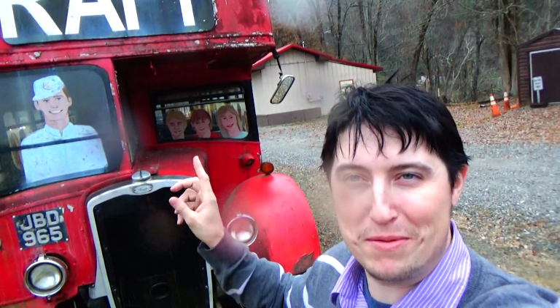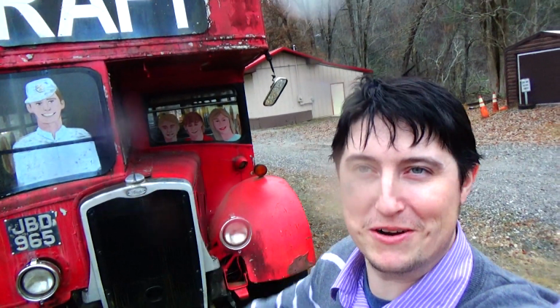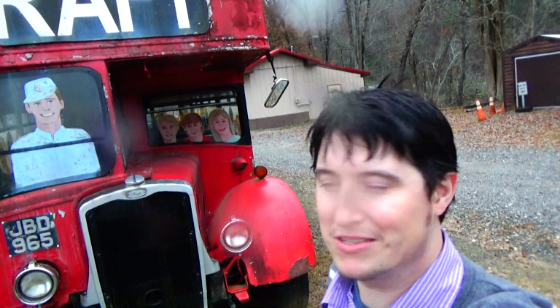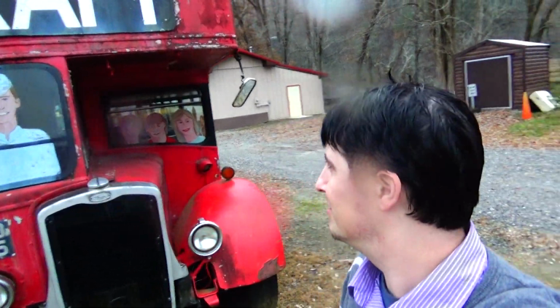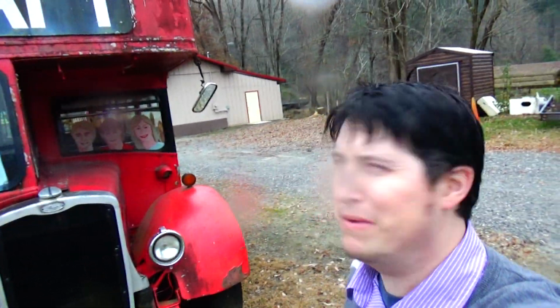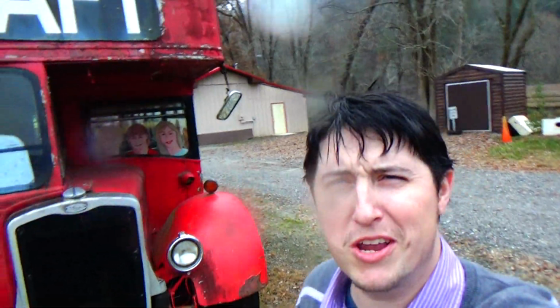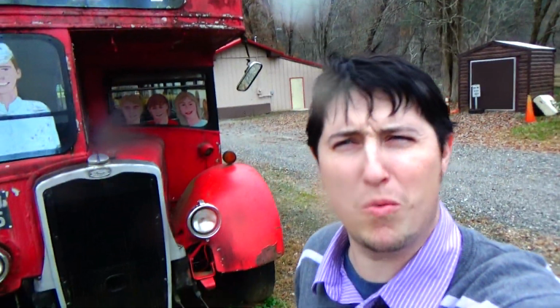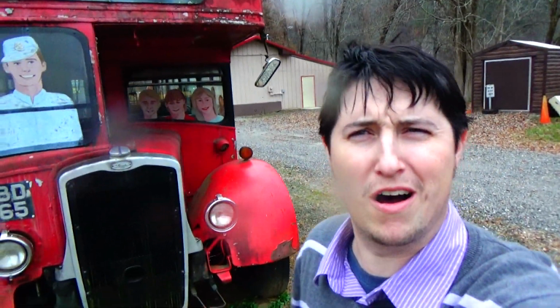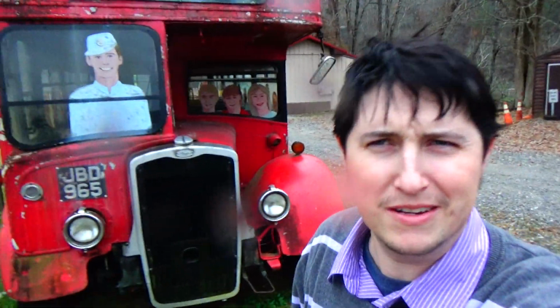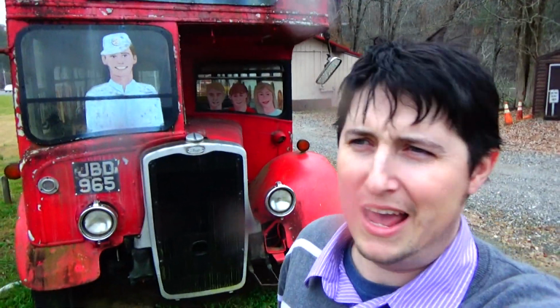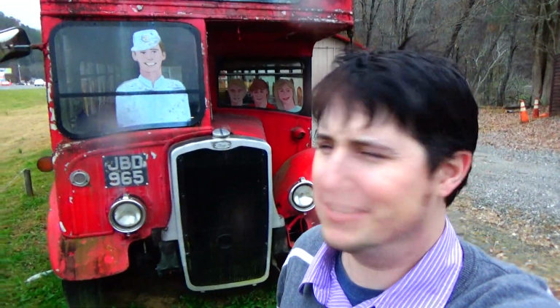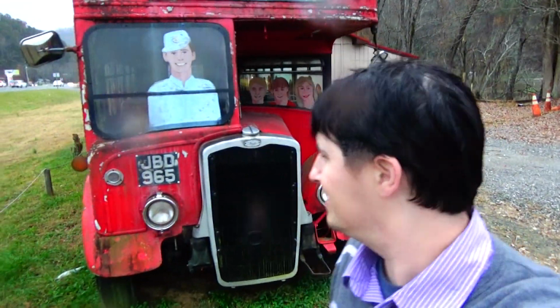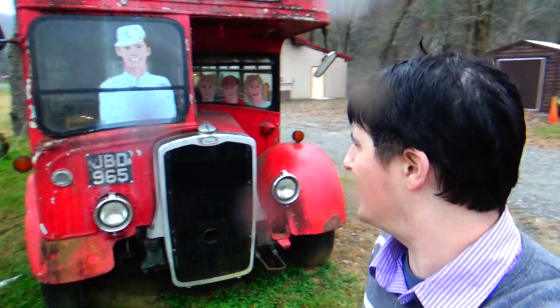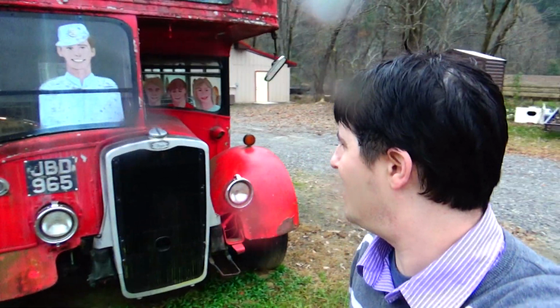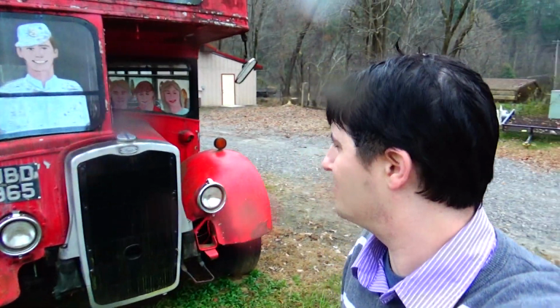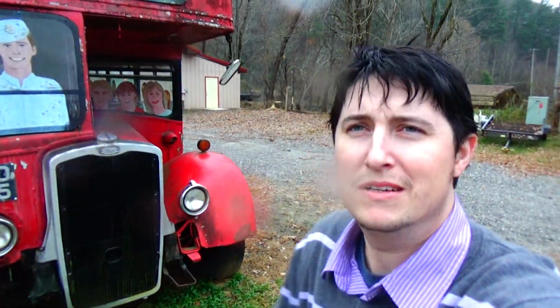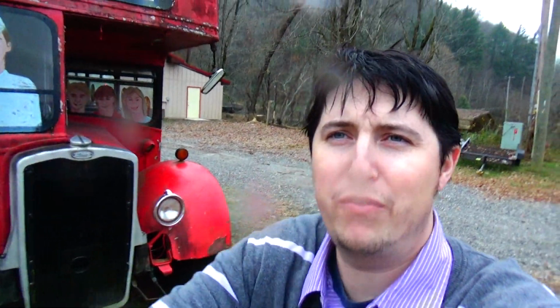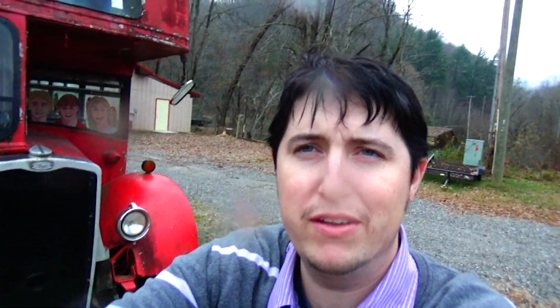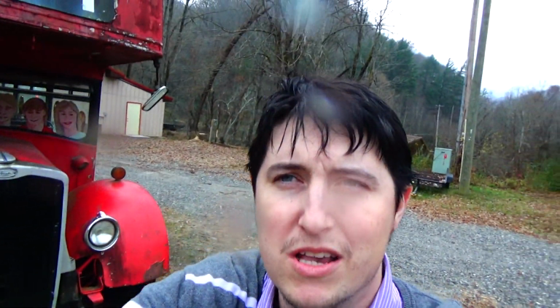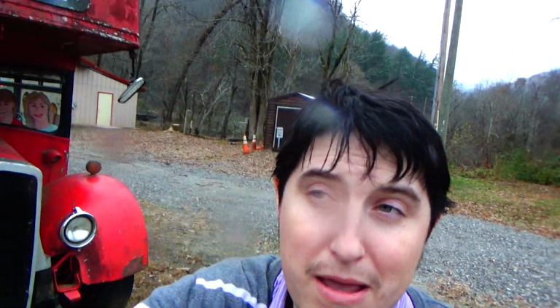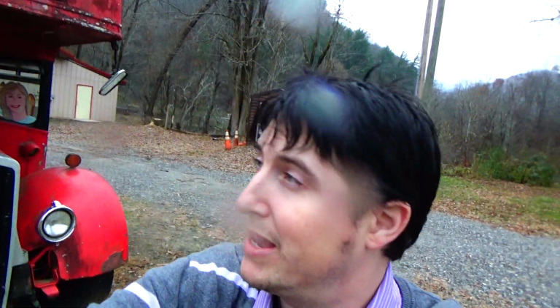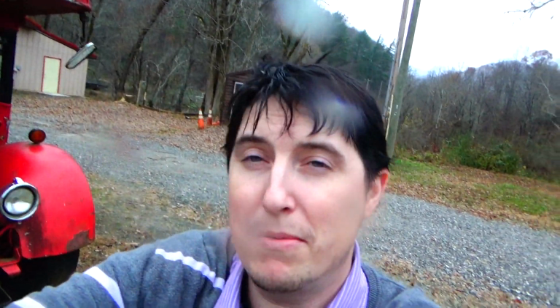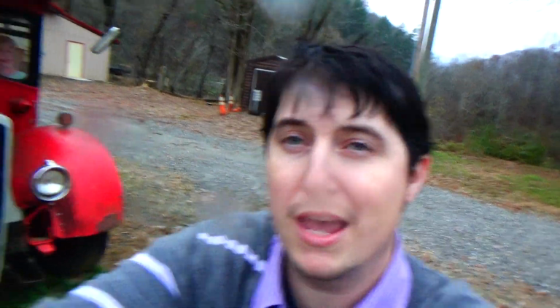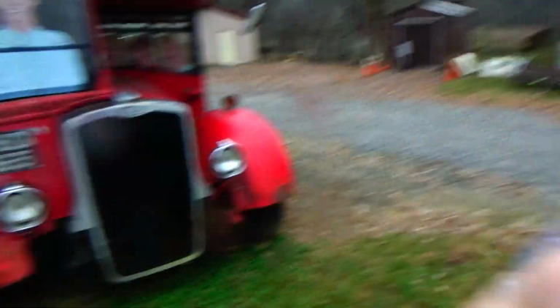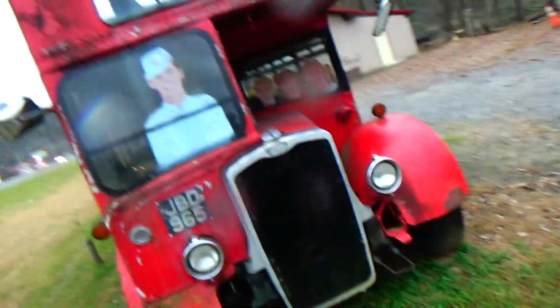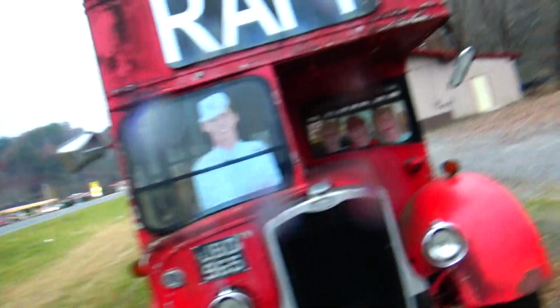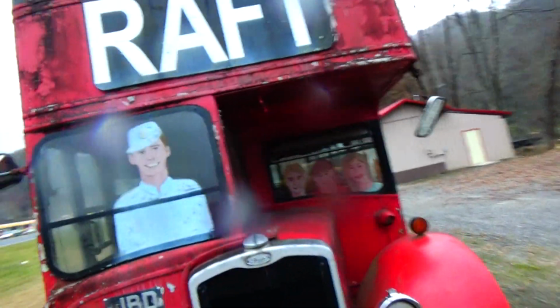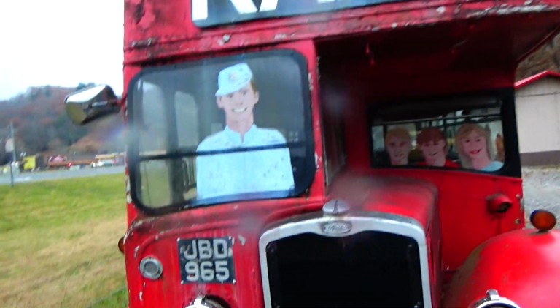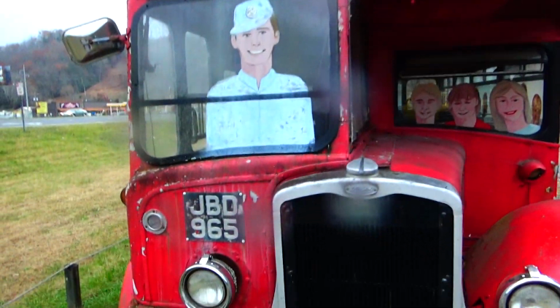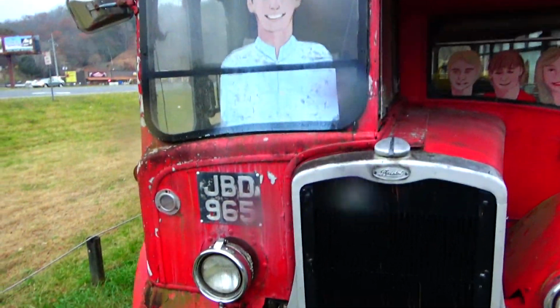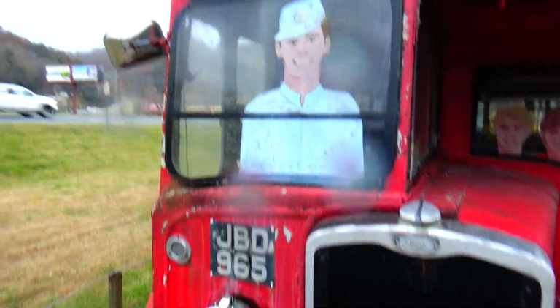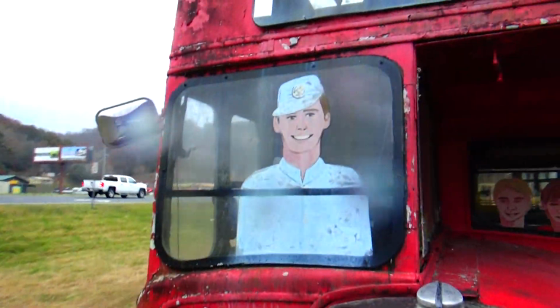As you can see behind me, it's an awesome old-school double-decker bus with some interesting artwork on it. Let's check it out and see if we could even get inside.